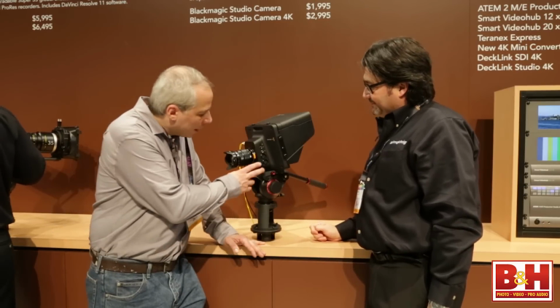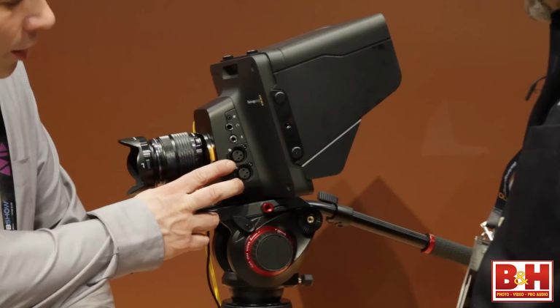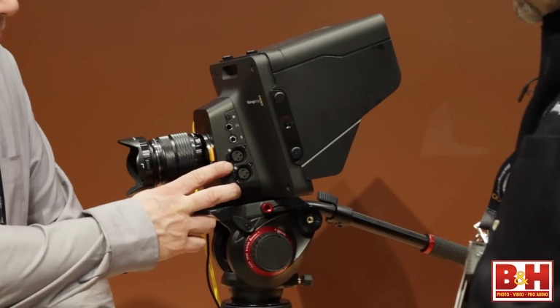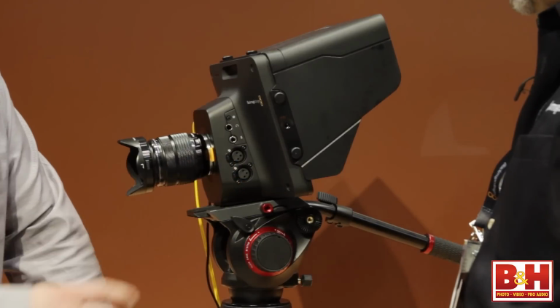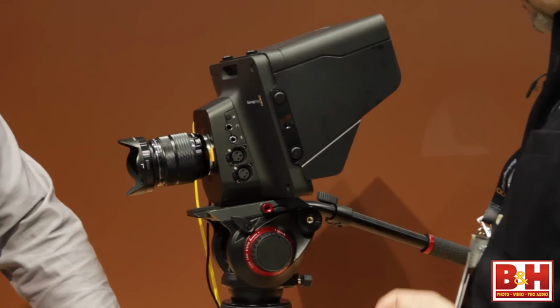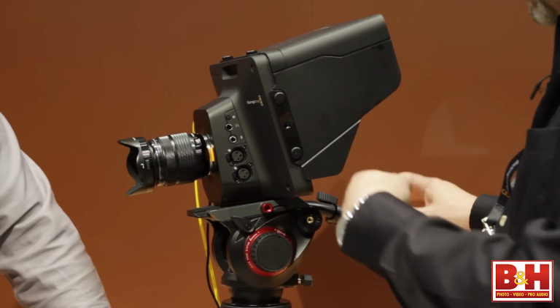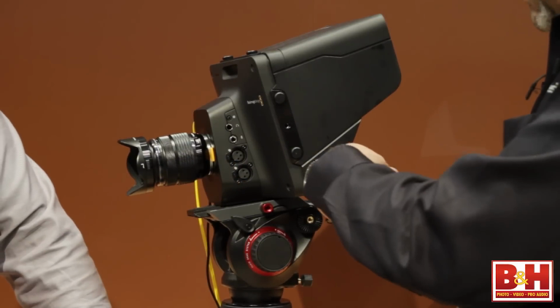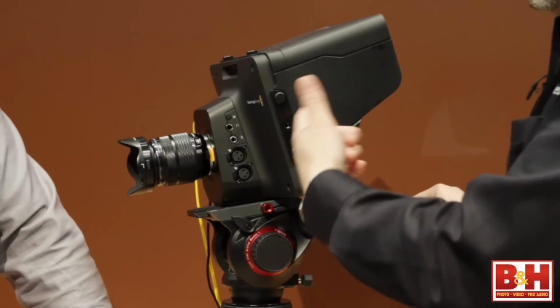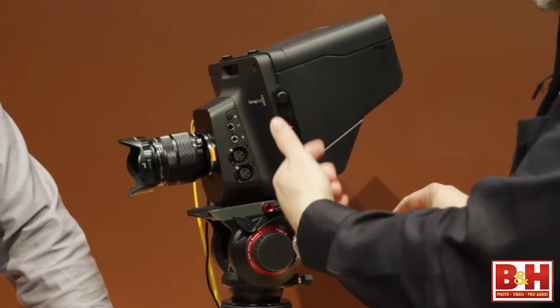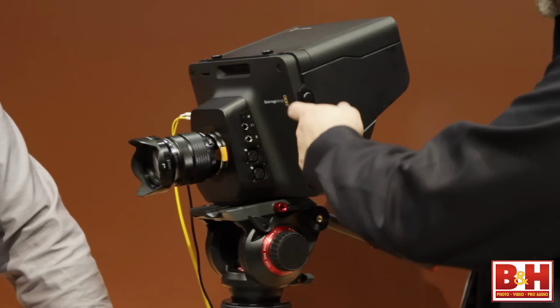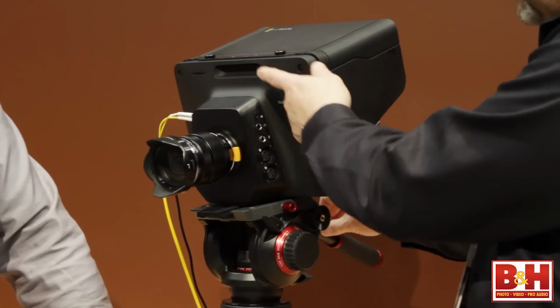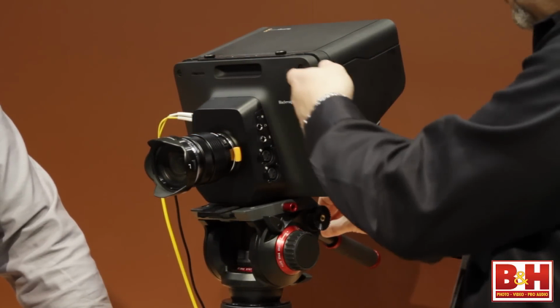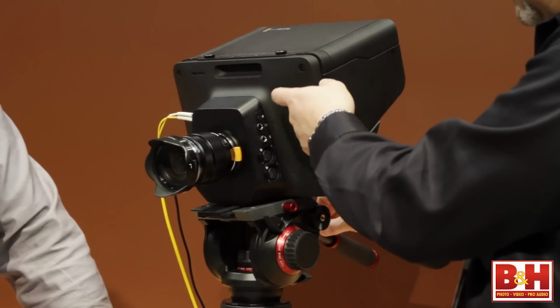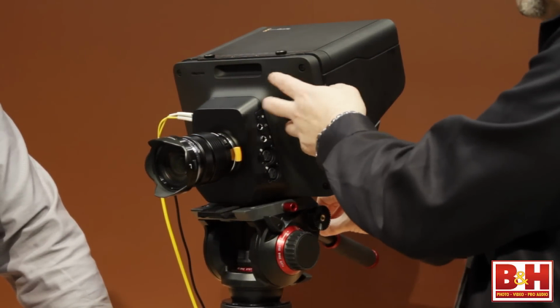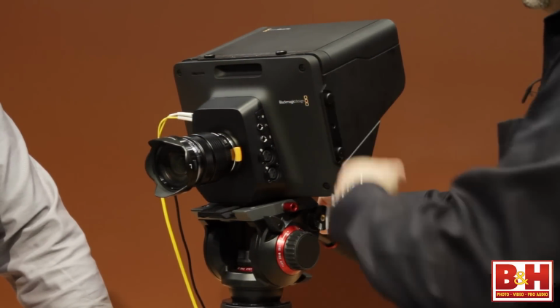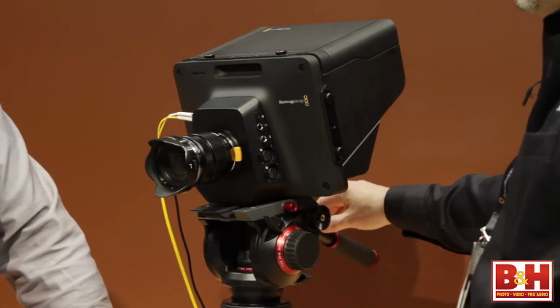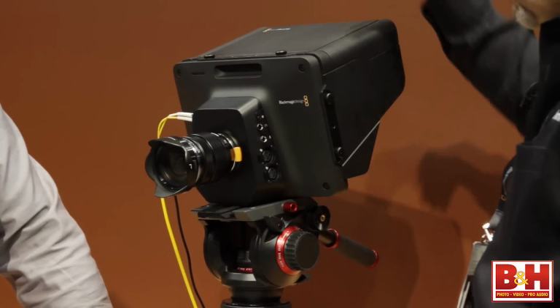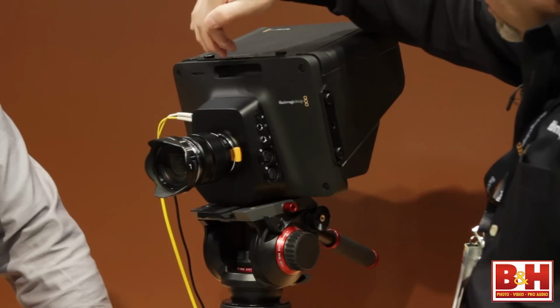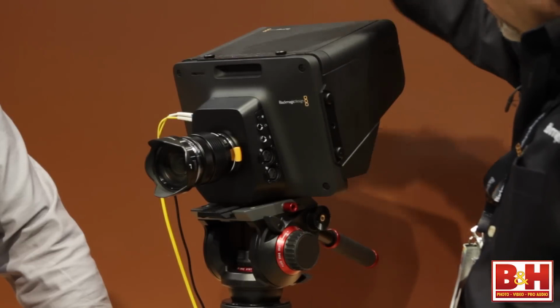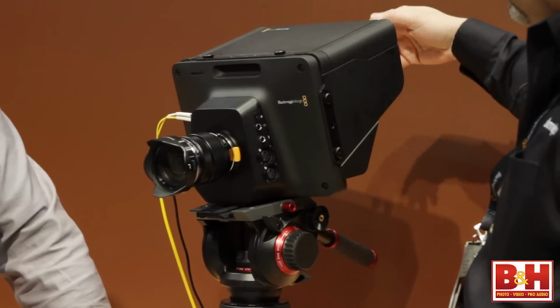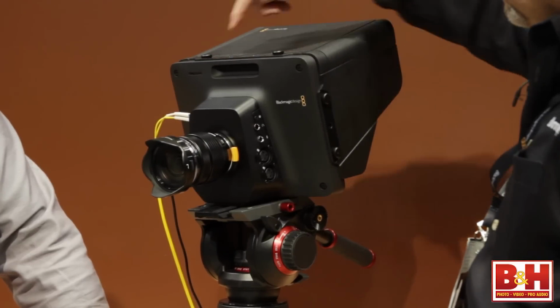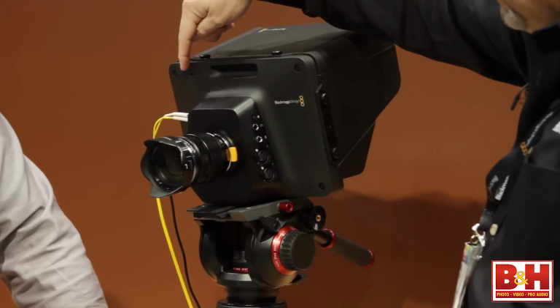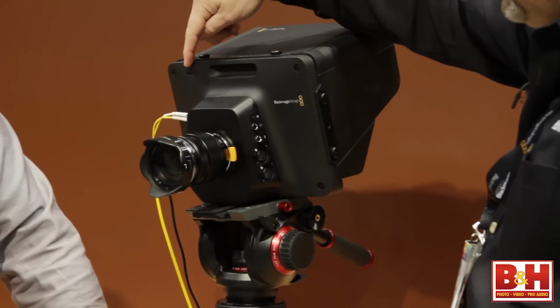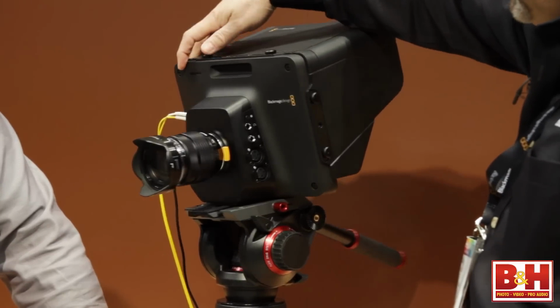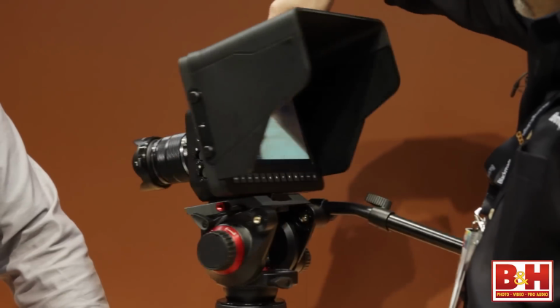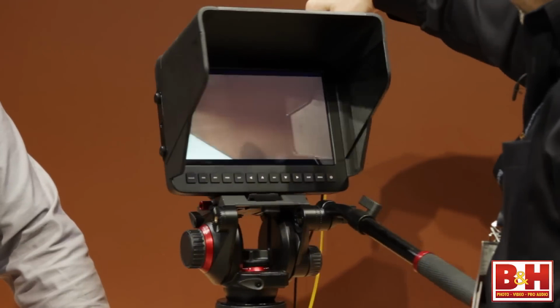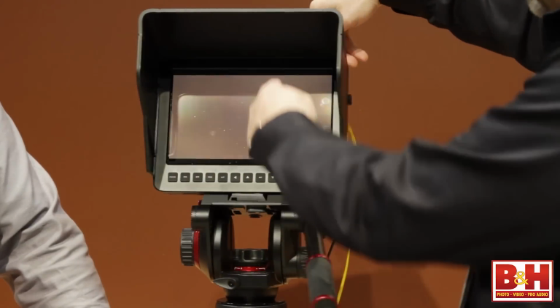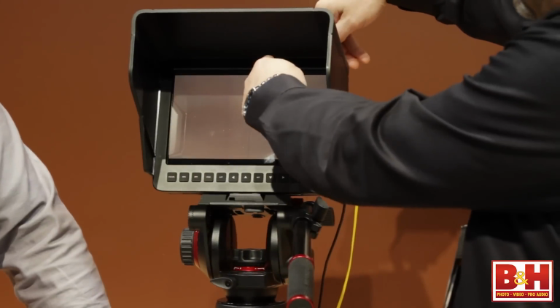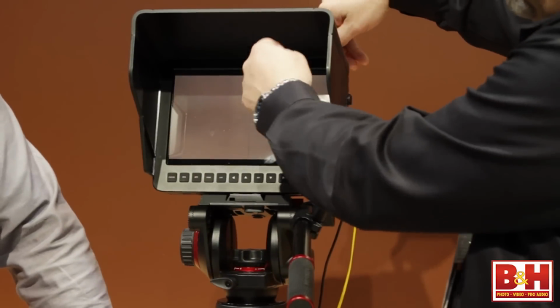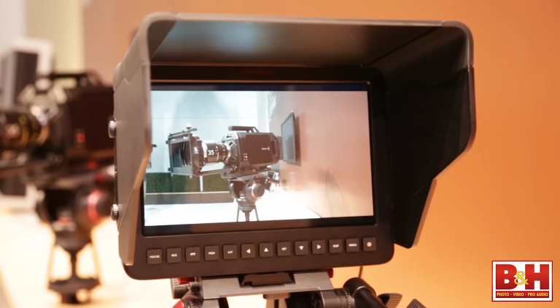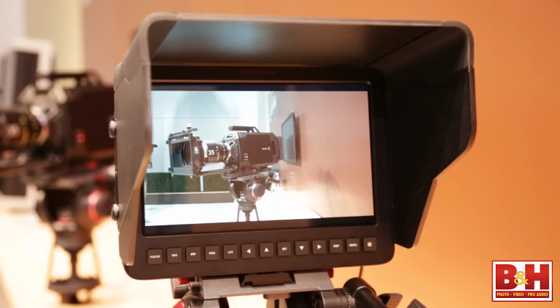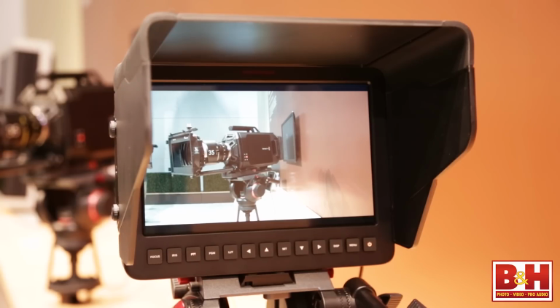And we've got audio inputs here. We have phantom powered audio inputs. The camera also has two built-in mics as well. And we have tally in the front and the rear — the tally light is here for talent, but also visible so that the operator can see it.